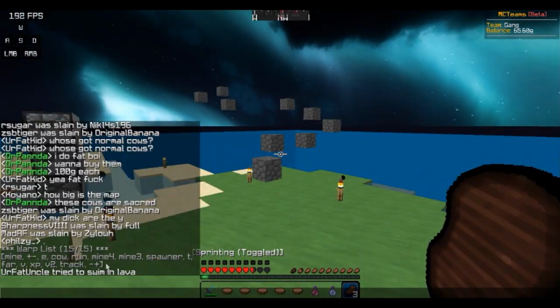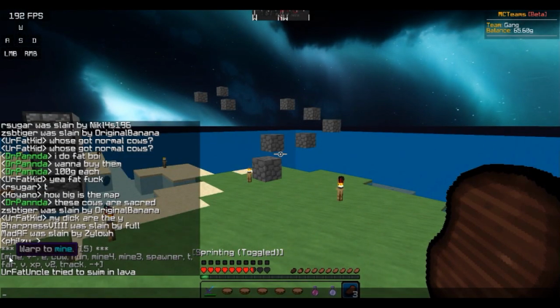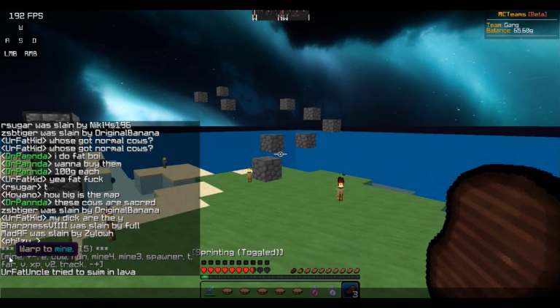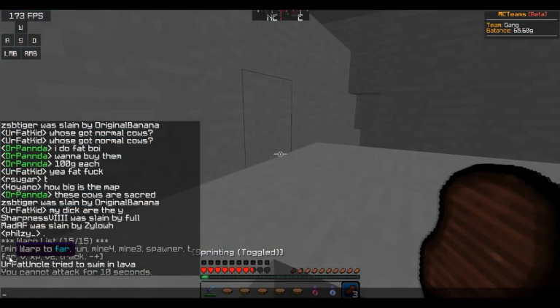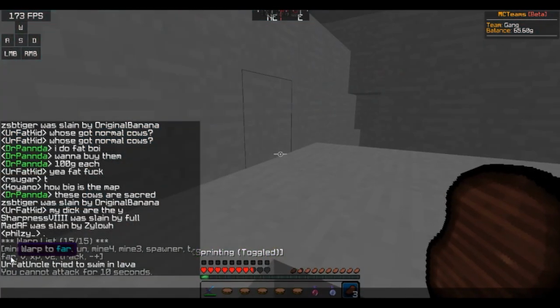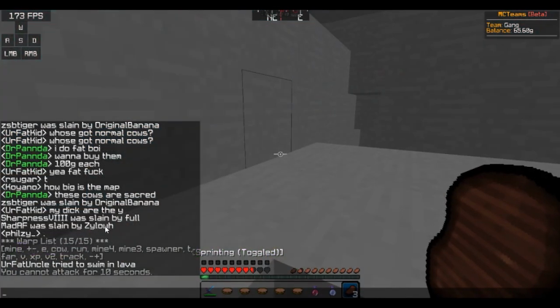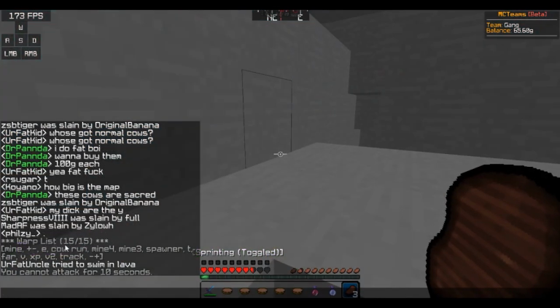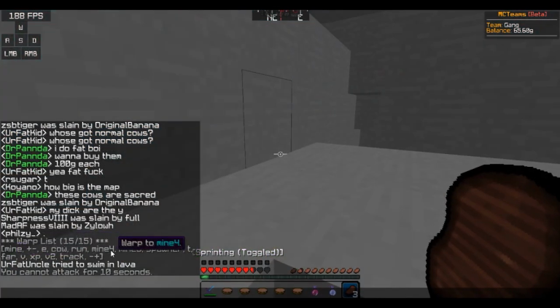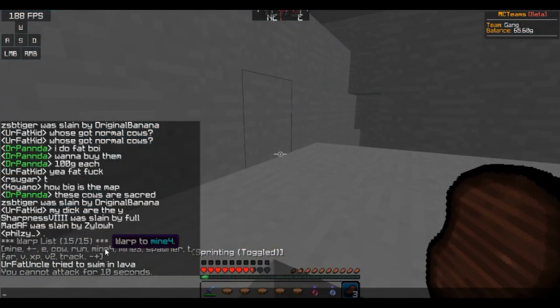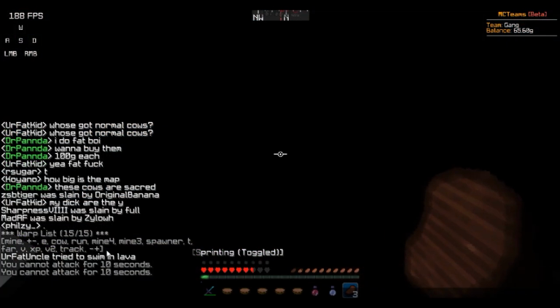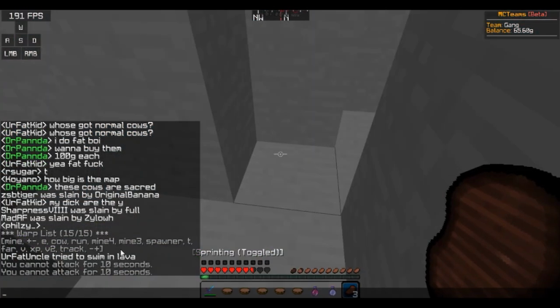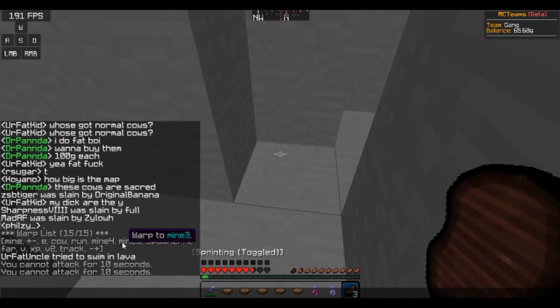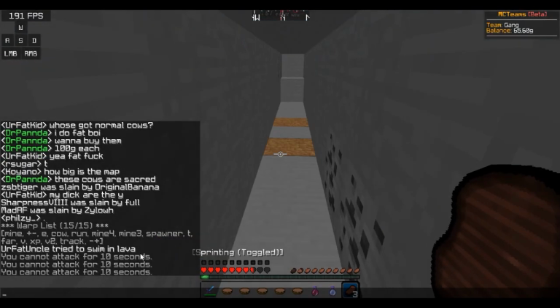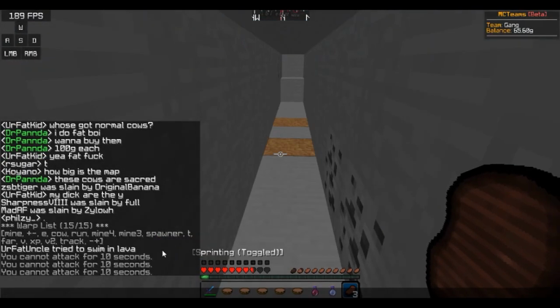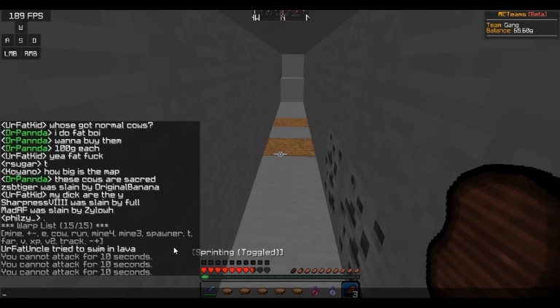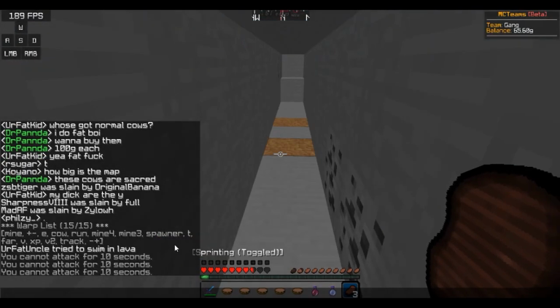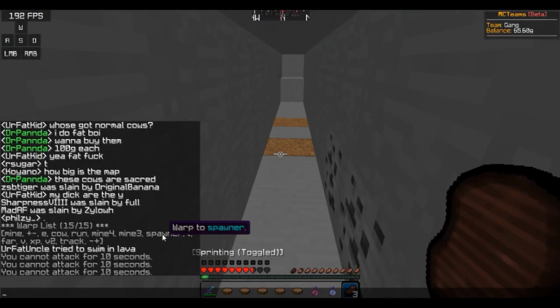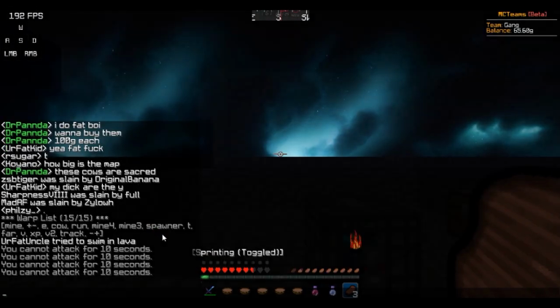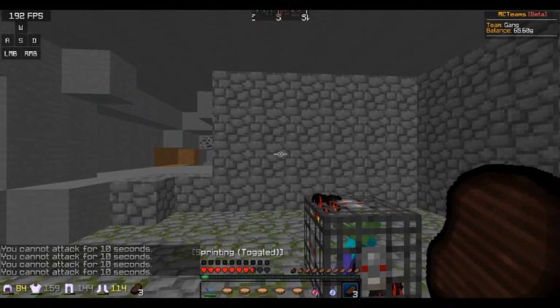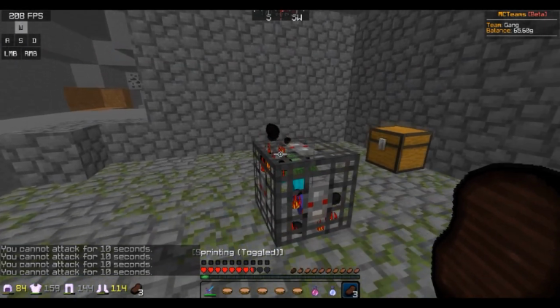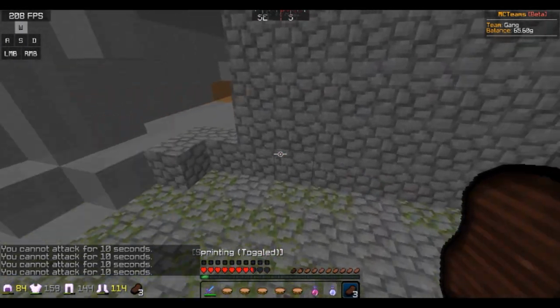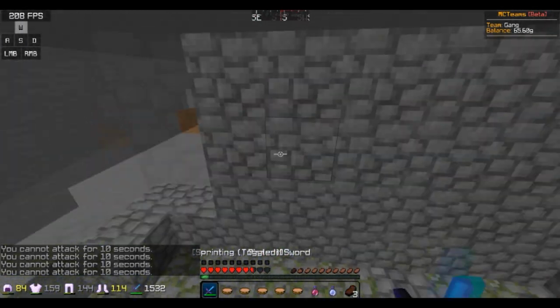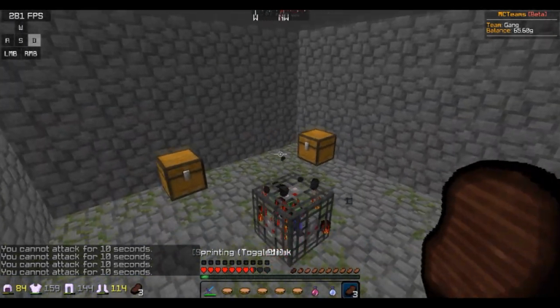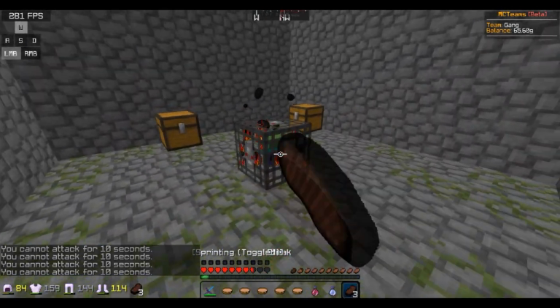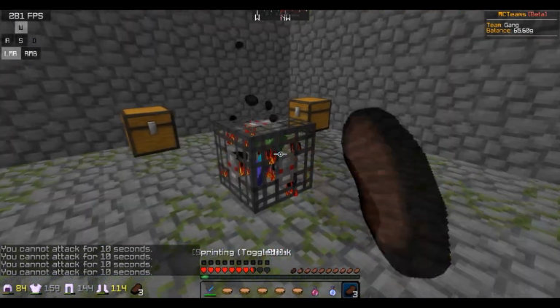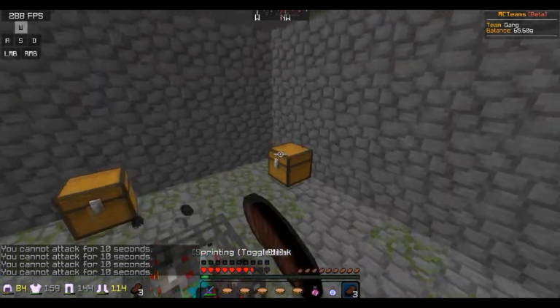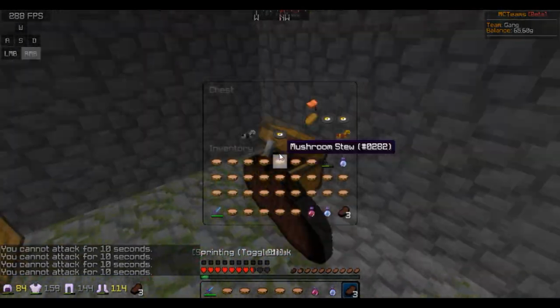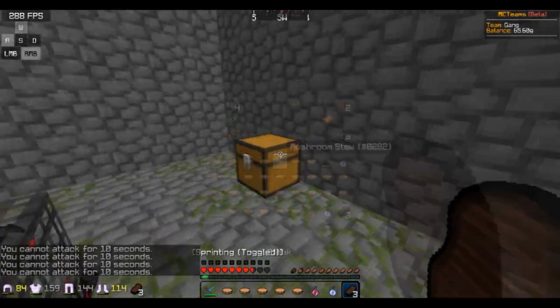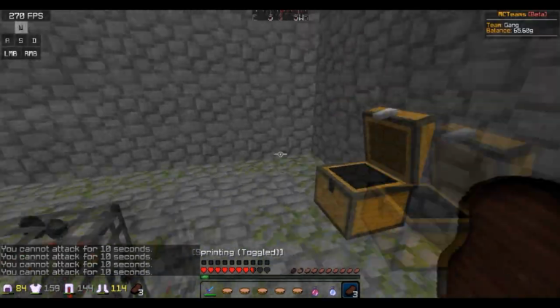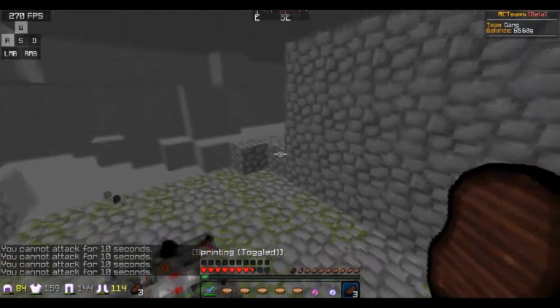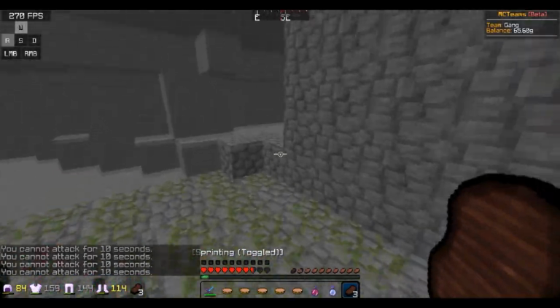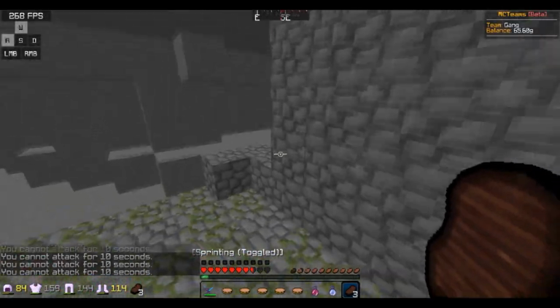Next up we got these mine warps, which are literally just warps to go mine, so nothing too special there. Then we got this random spawner warp, just a single zombie — random stuff in it.